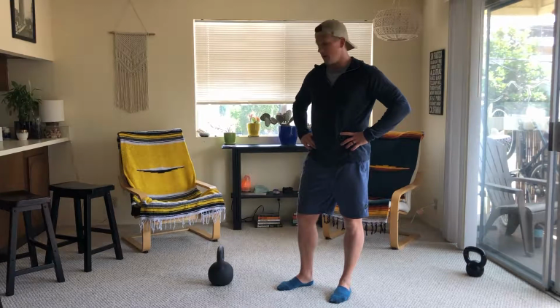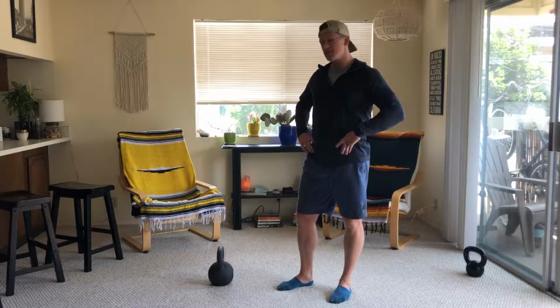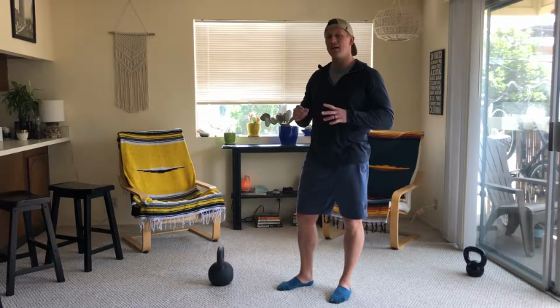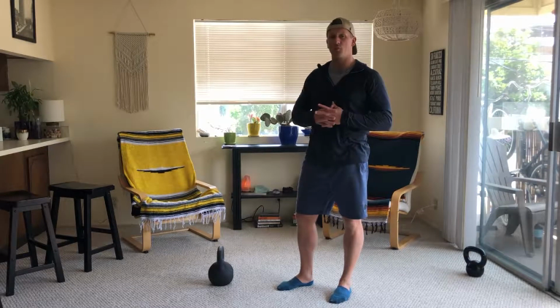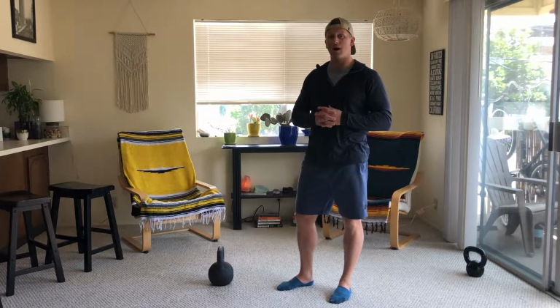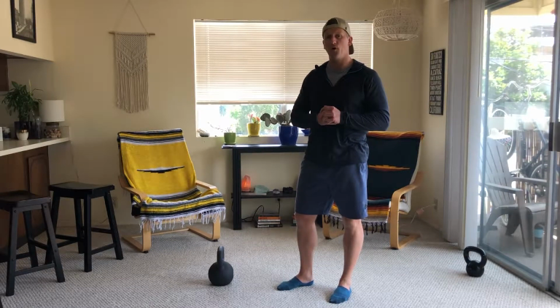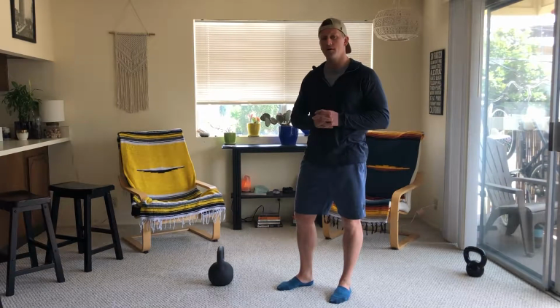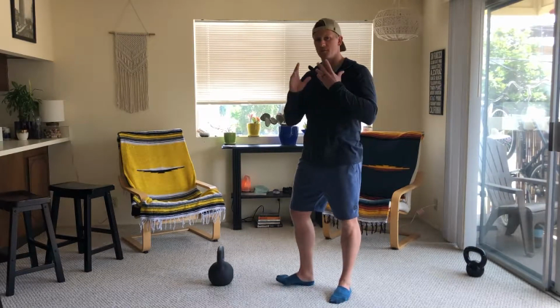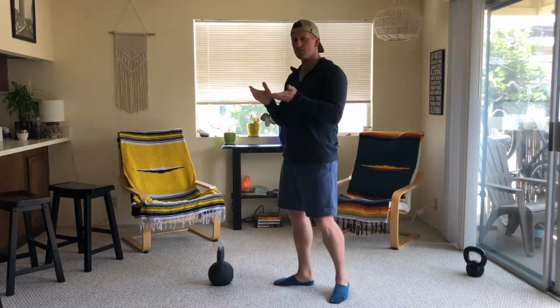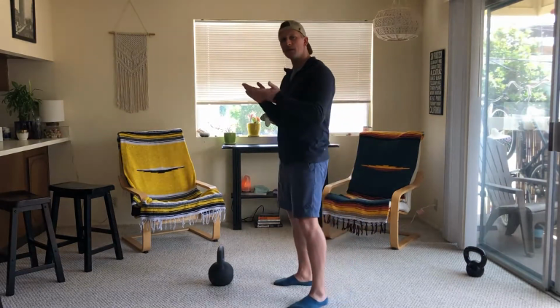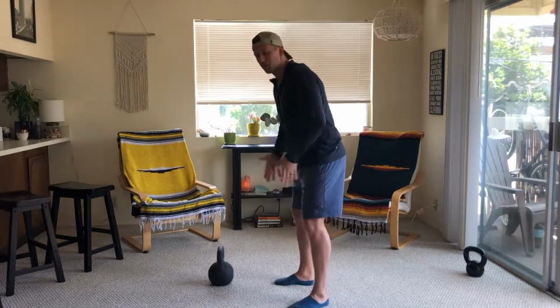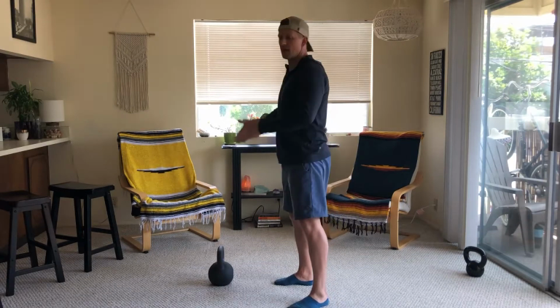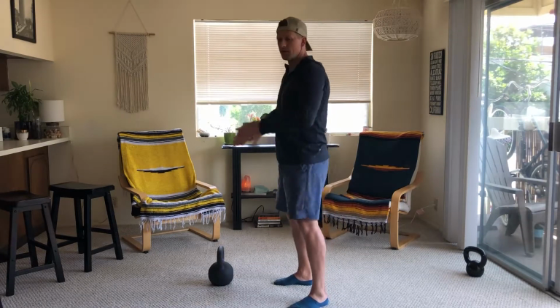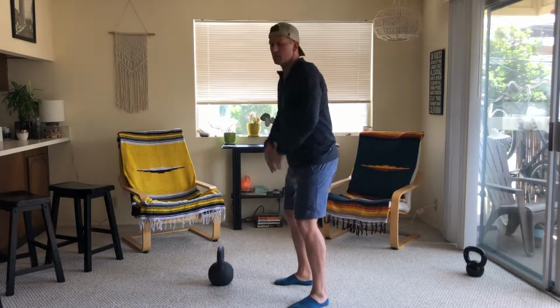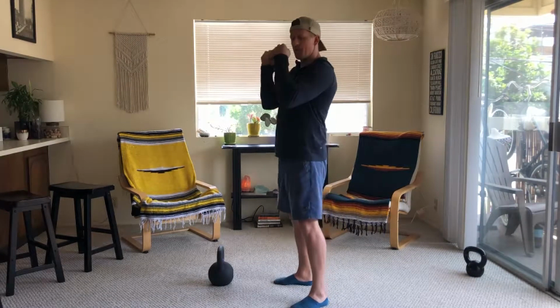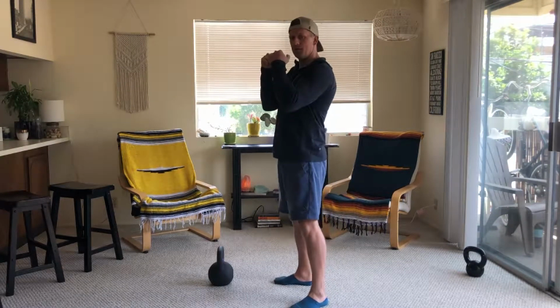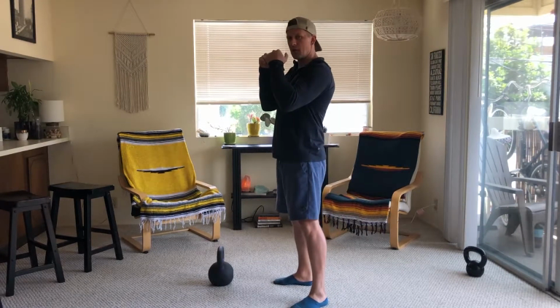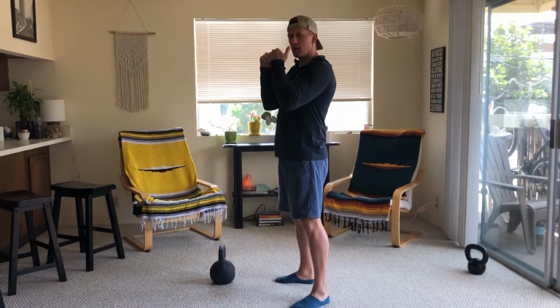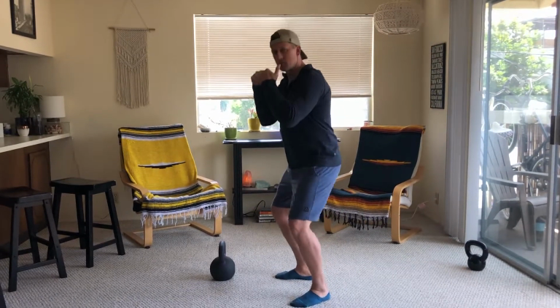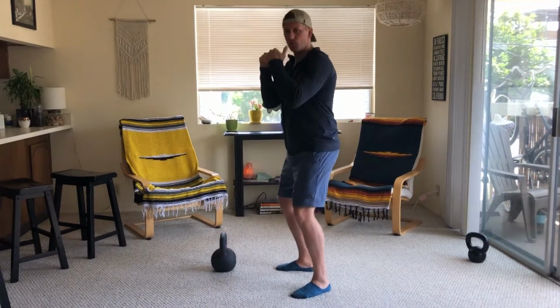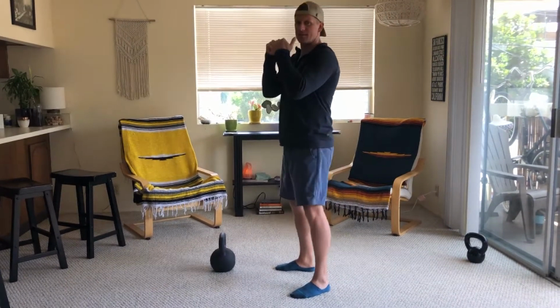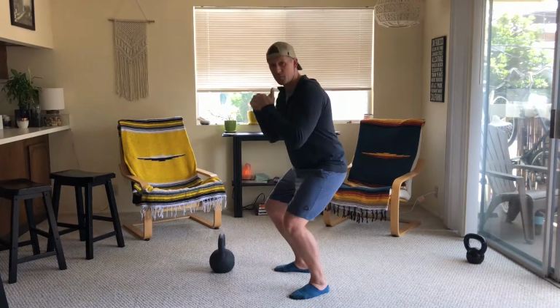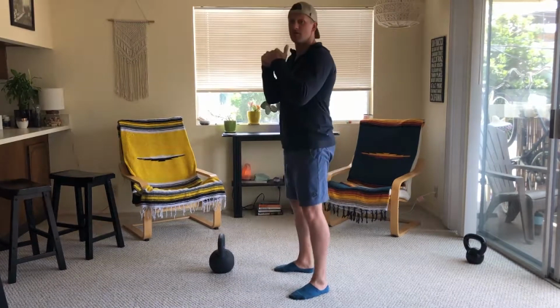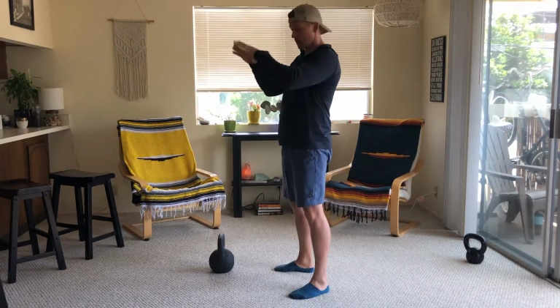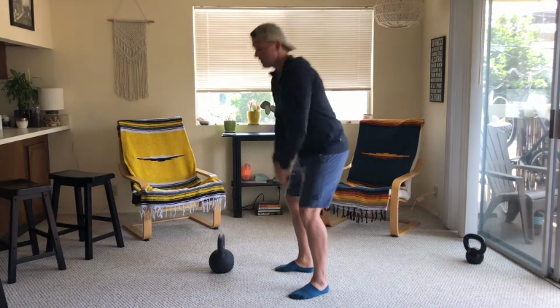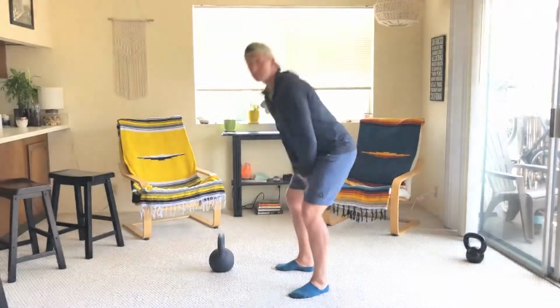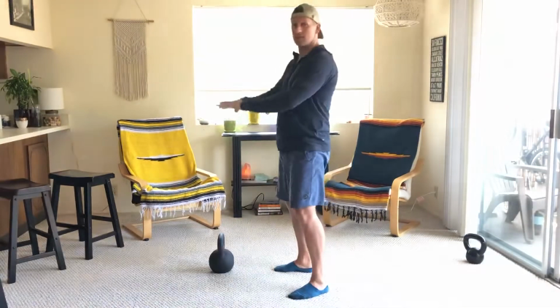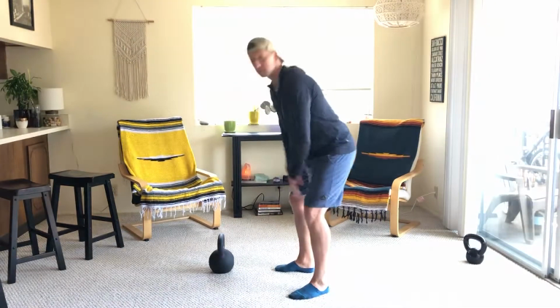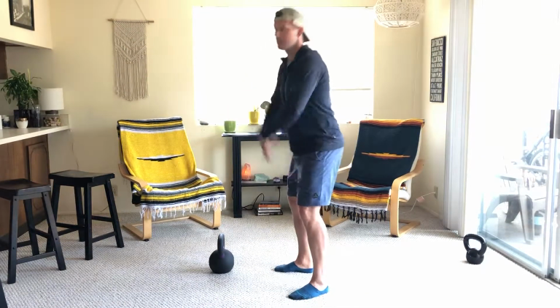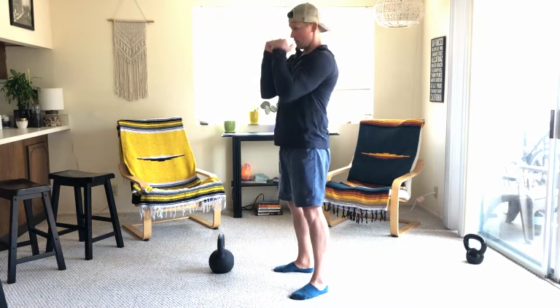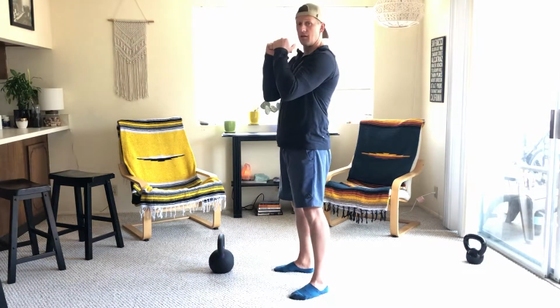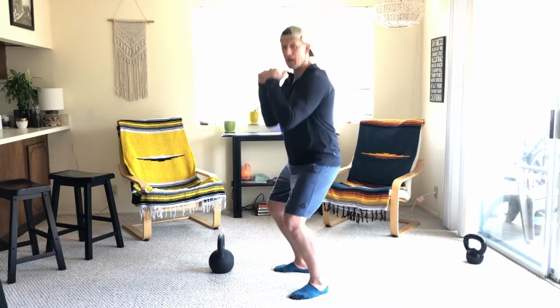This is a swing goblet squat combo ladder. I'm gonna start with swings — do ten swings, bring that bell up into the goblet squat position, go right into ten goblets. Then I'm gonna go nine swings, nine goblet squats.